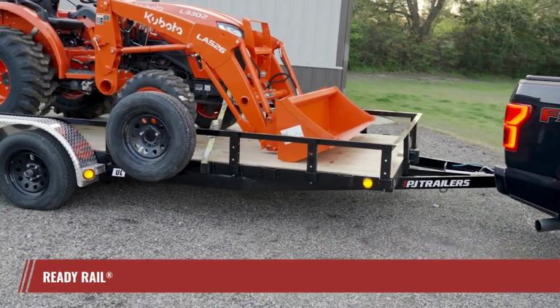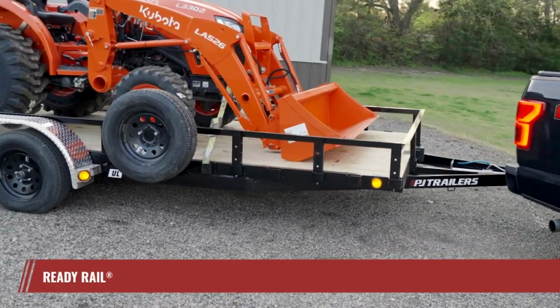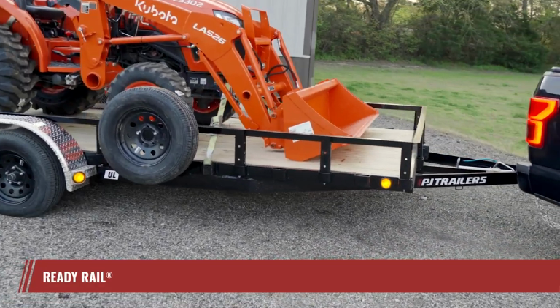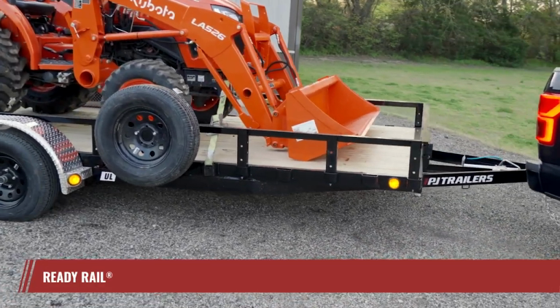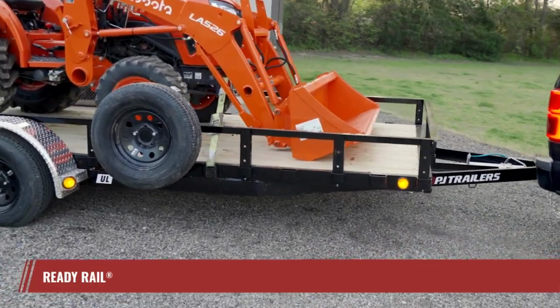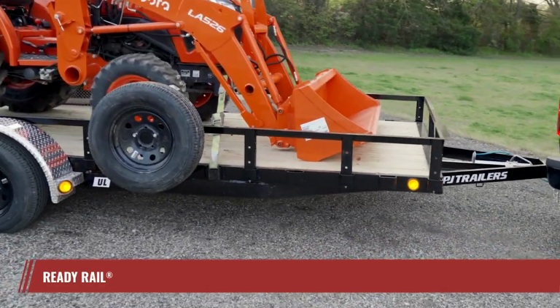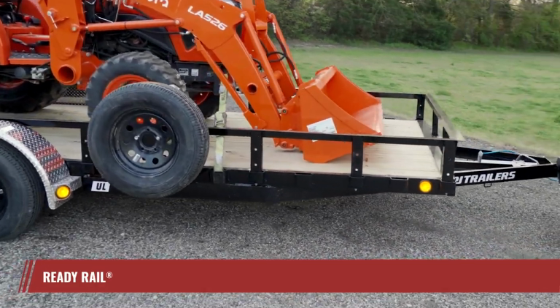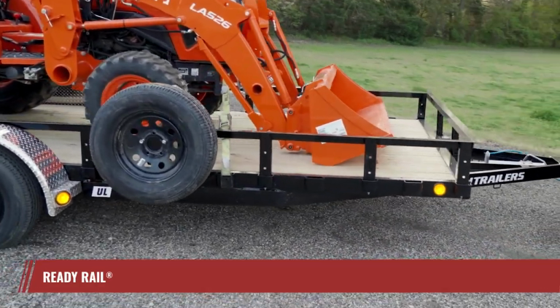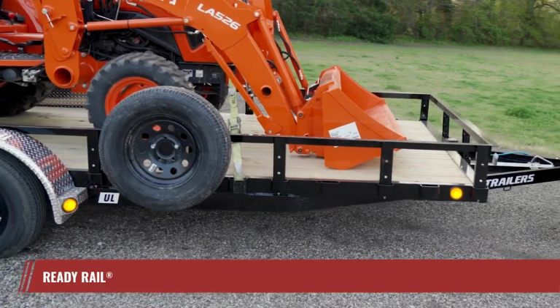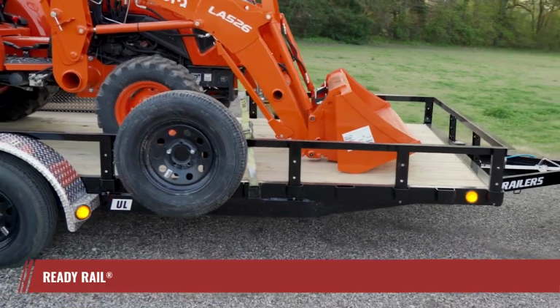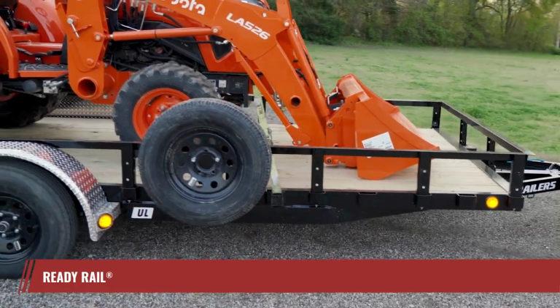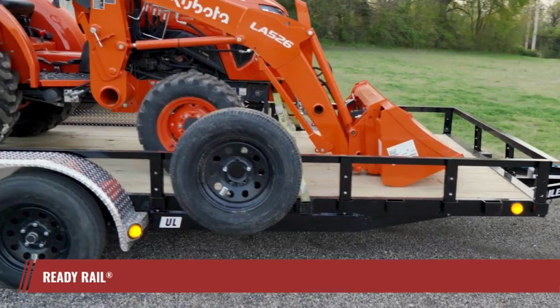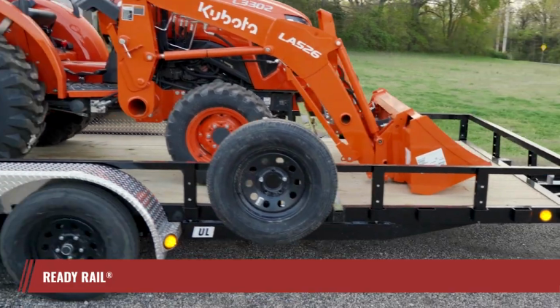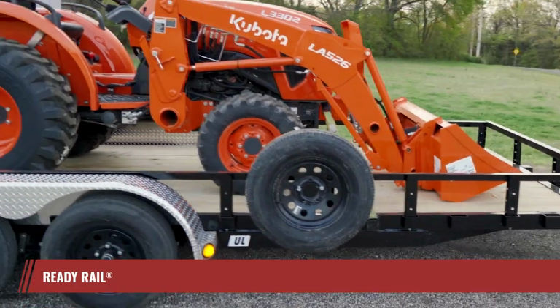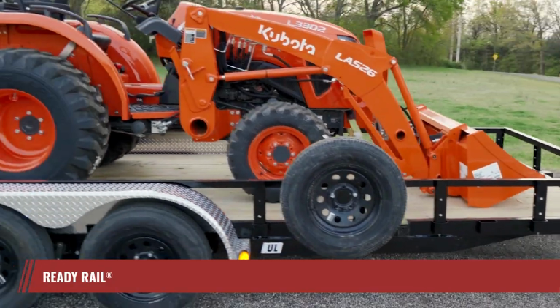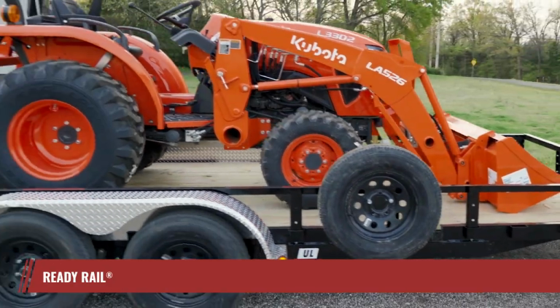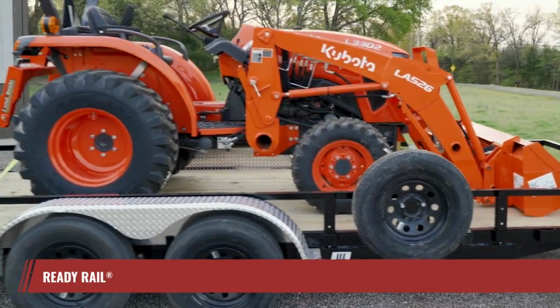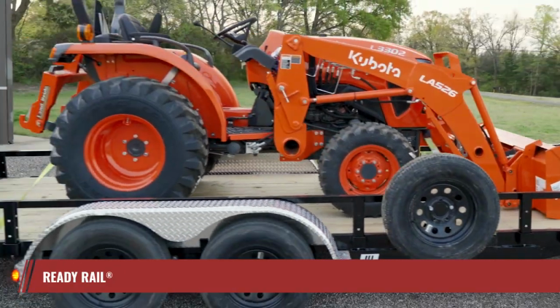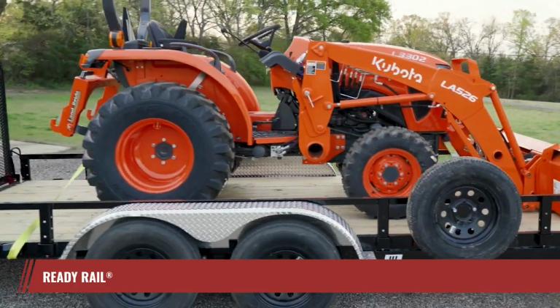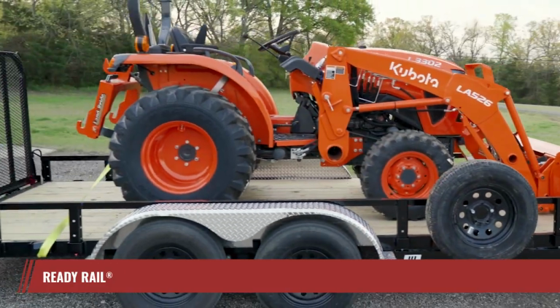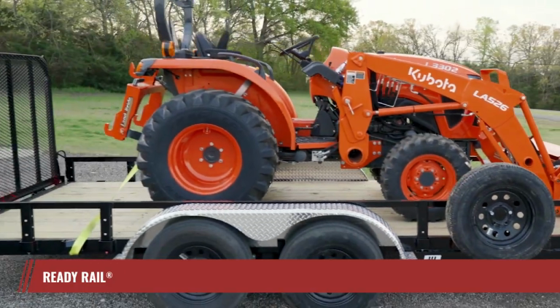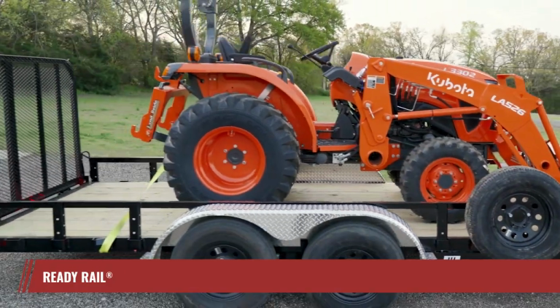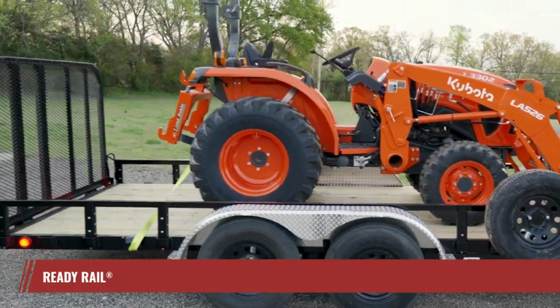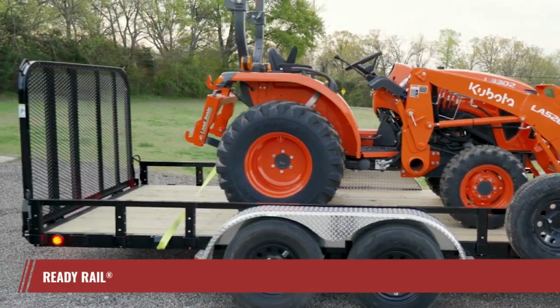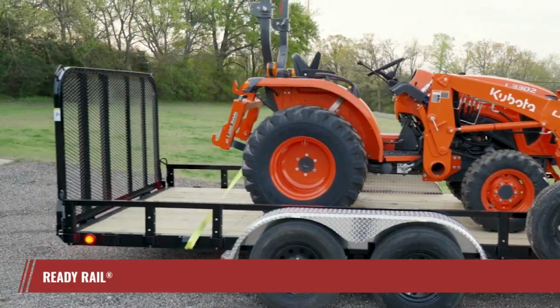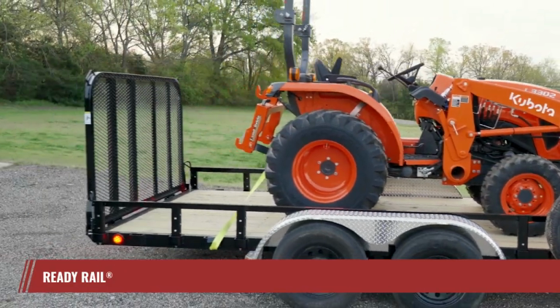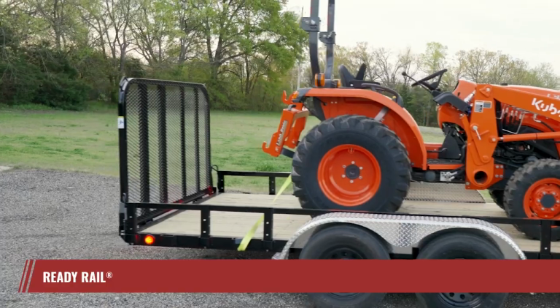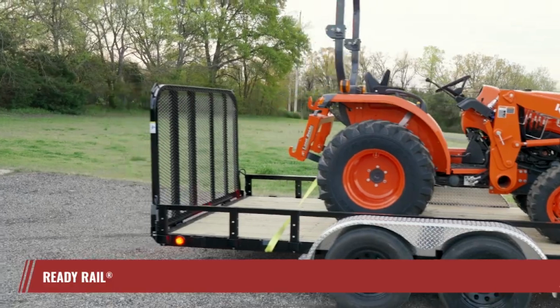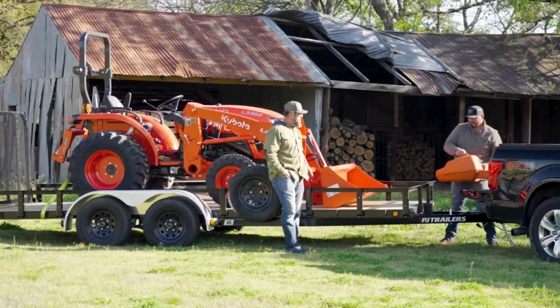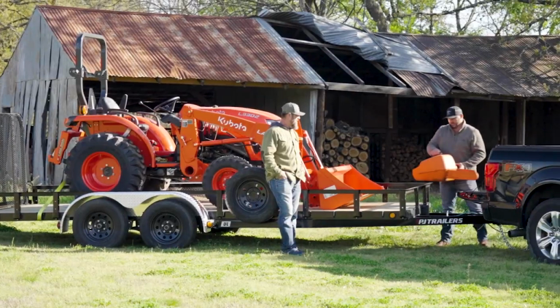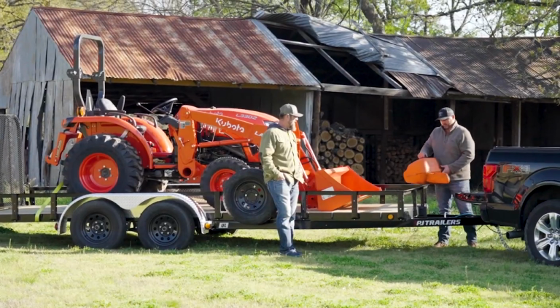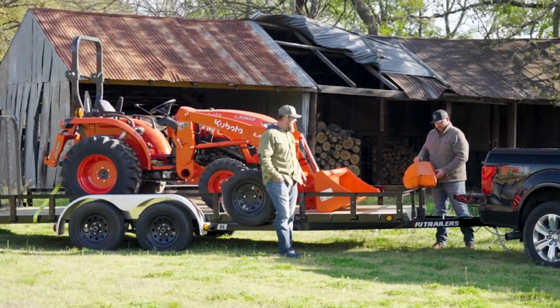spare tire mounts, pipe, trimmer or cooler racks and more — ensuring you're always prepared to tackle the job at hand.